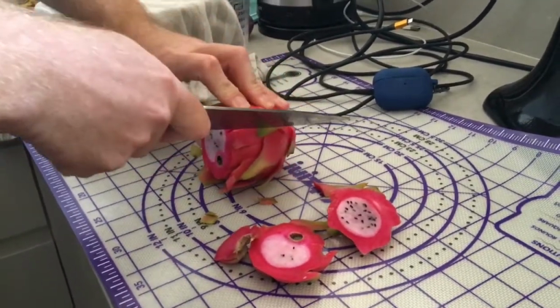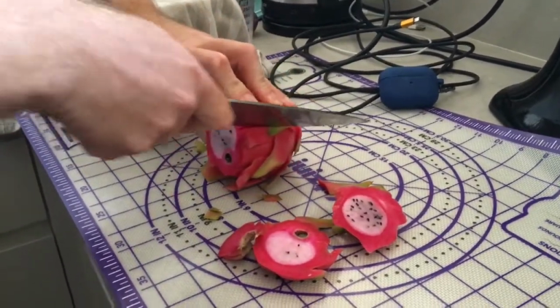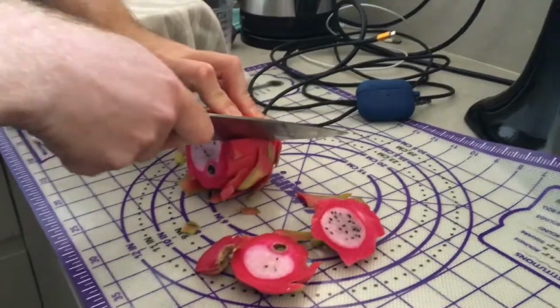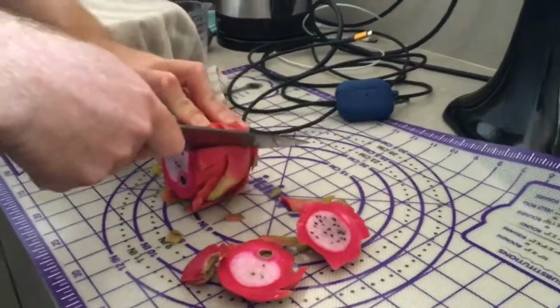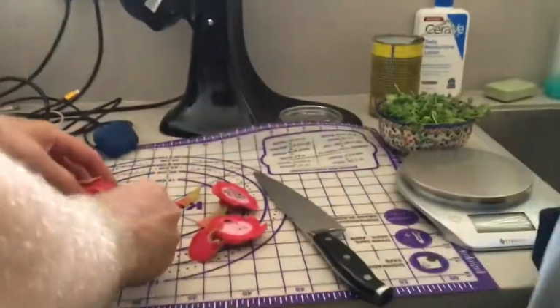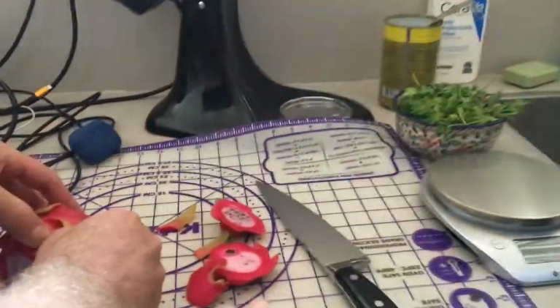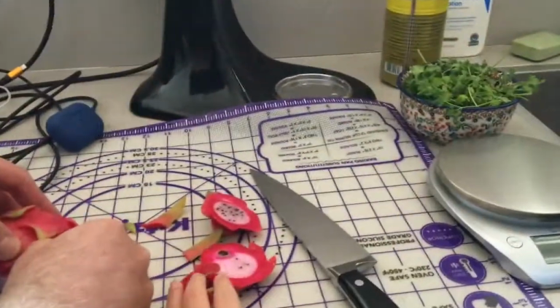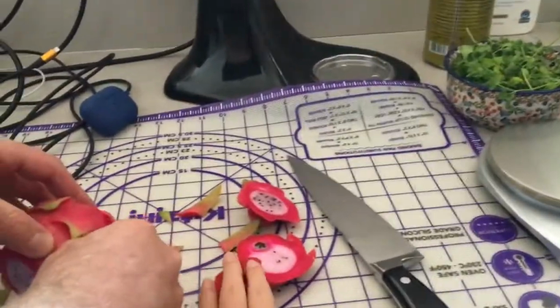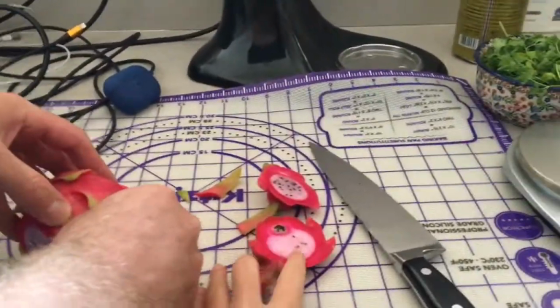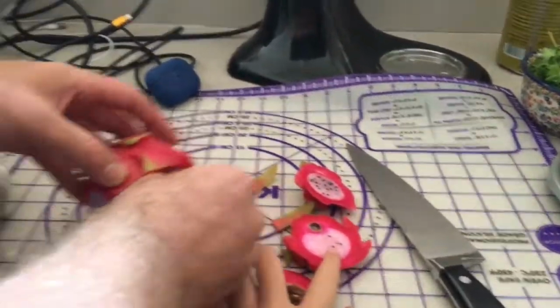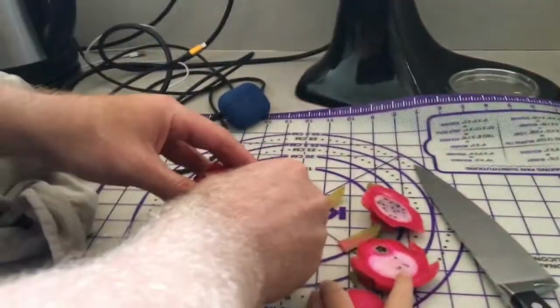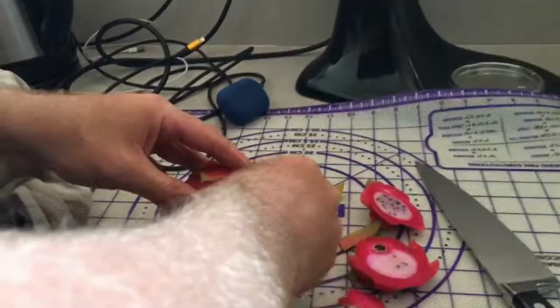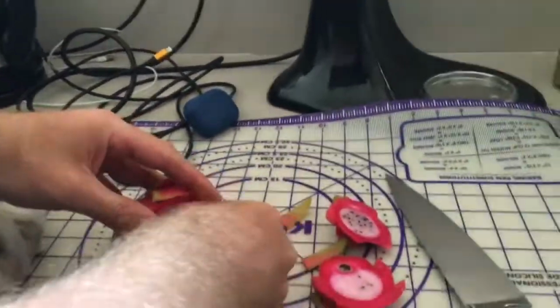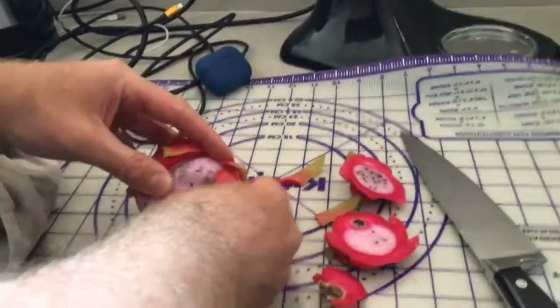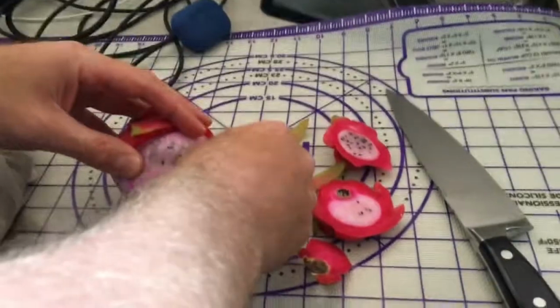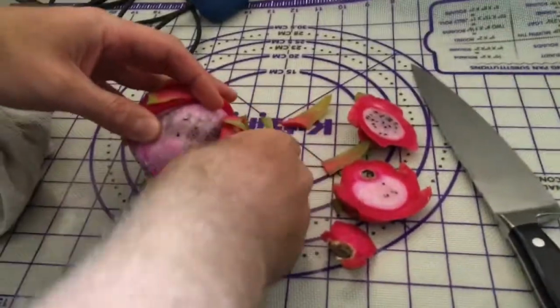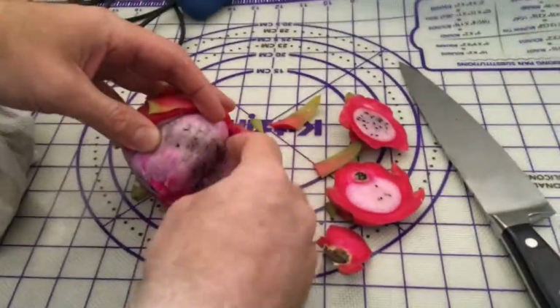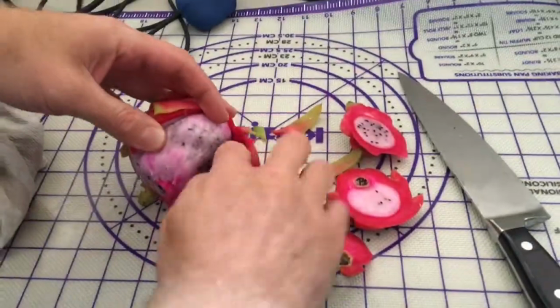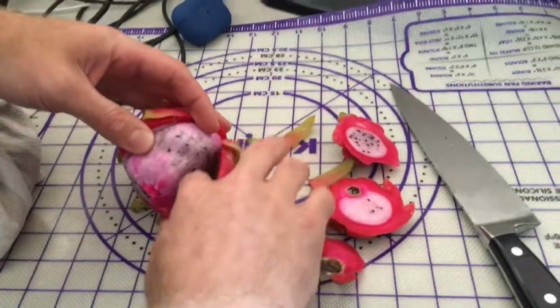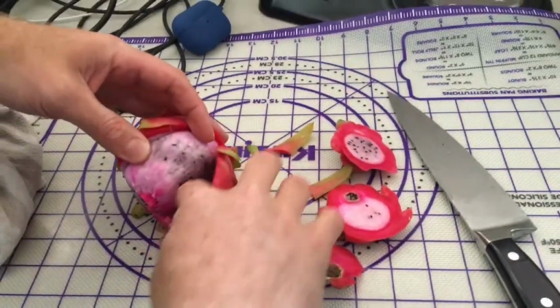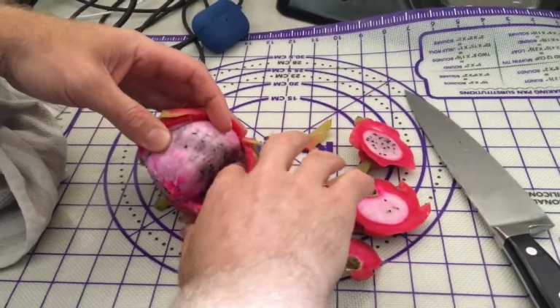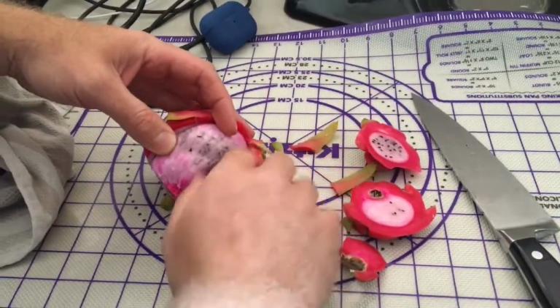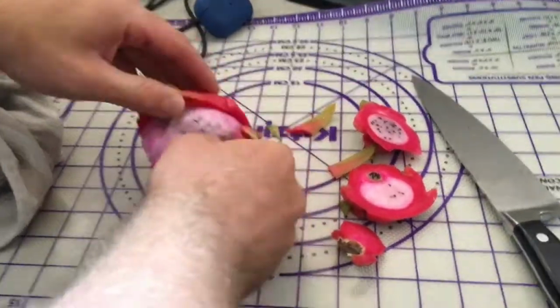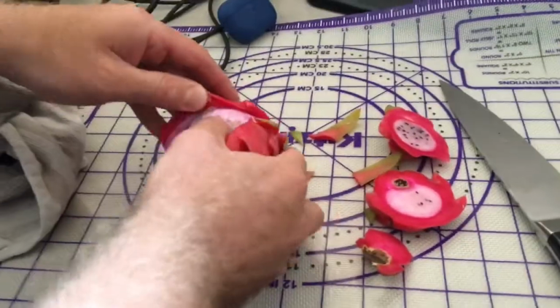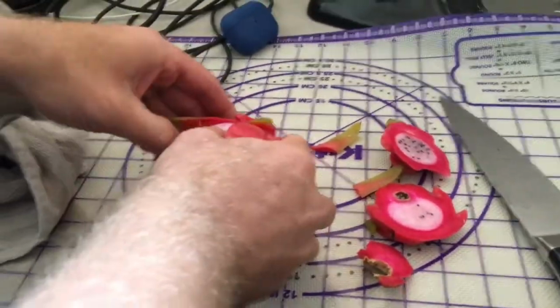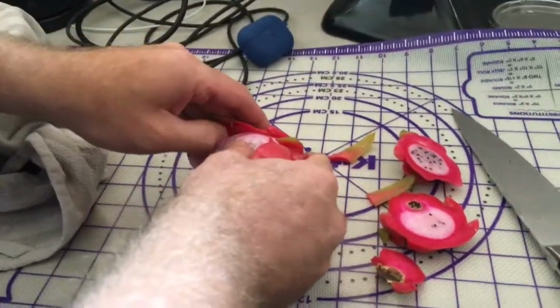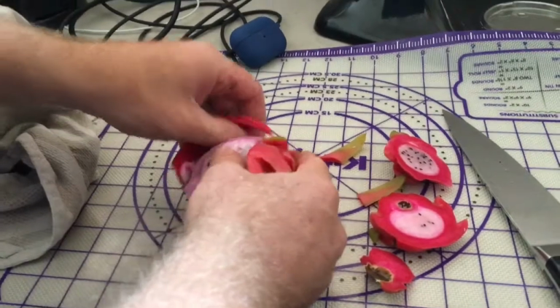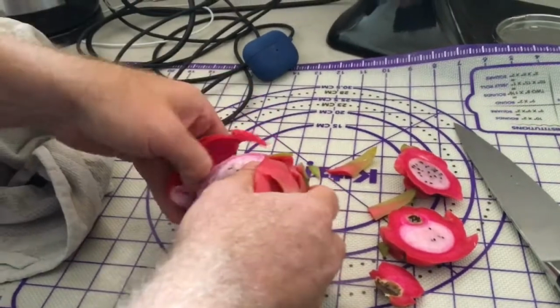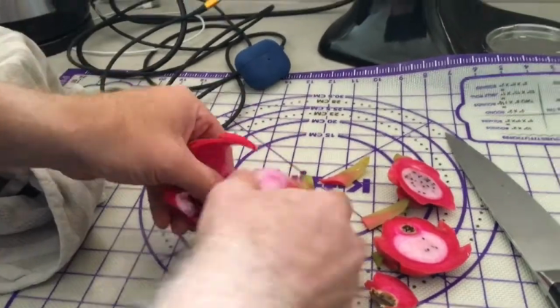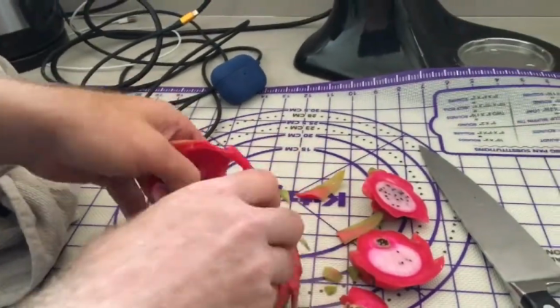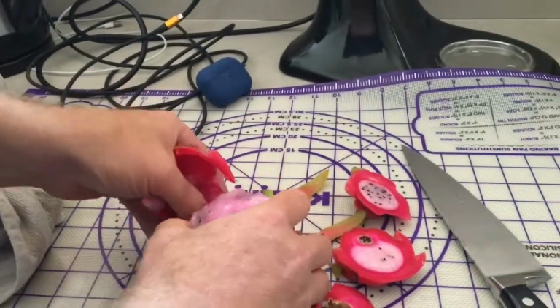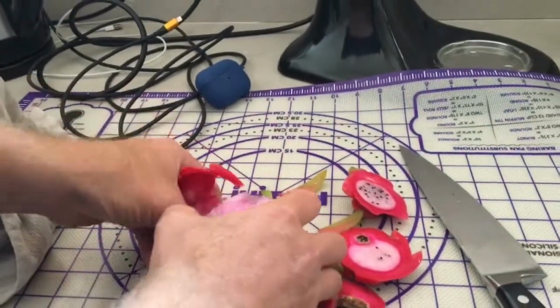So we've got to cut it up first and then we can try. Why do you know how to cut up a dragon fruit? Because I looked it up on YouTube. So you can just peel it off, and now we can share it with the world.